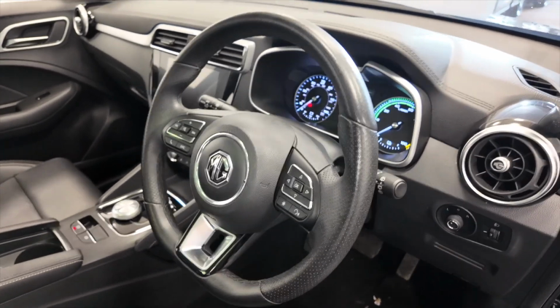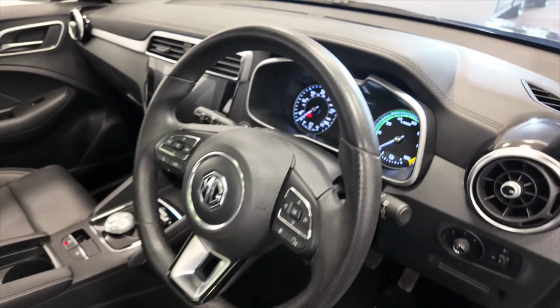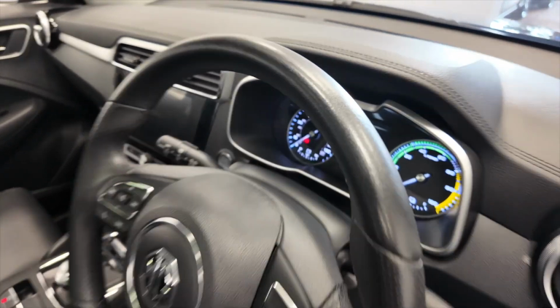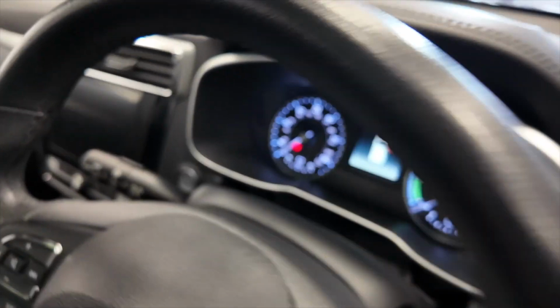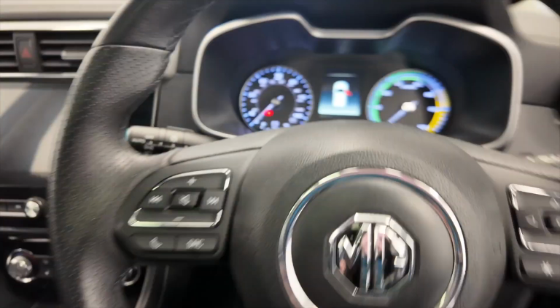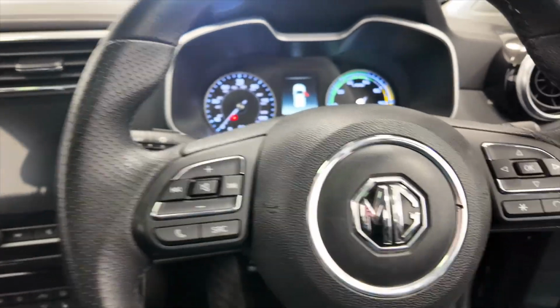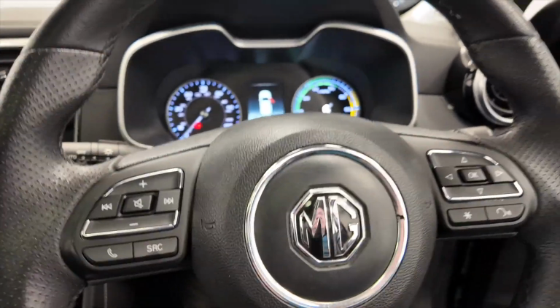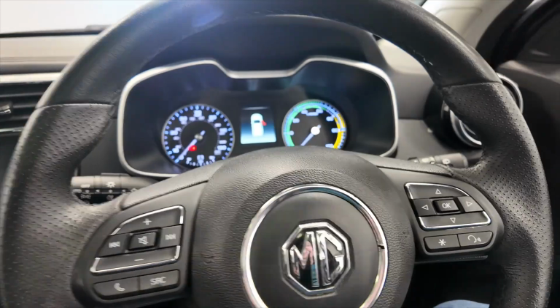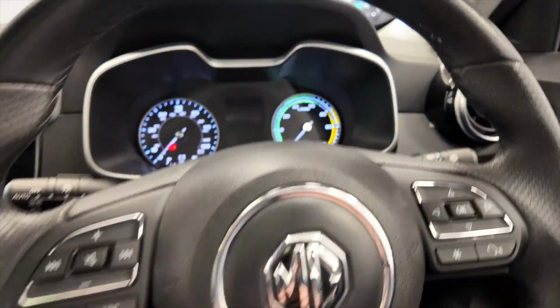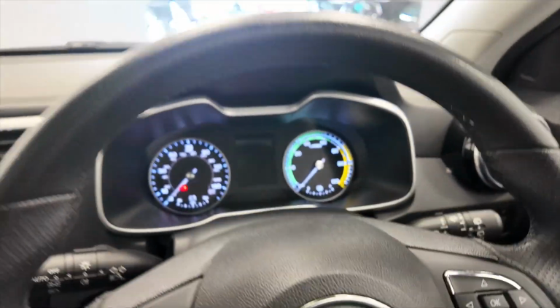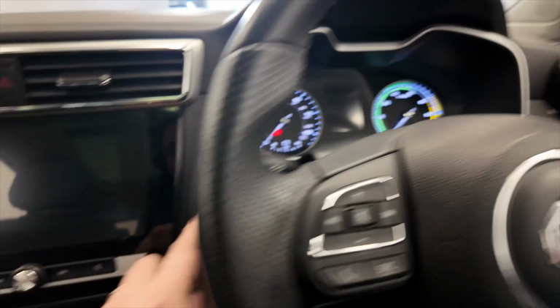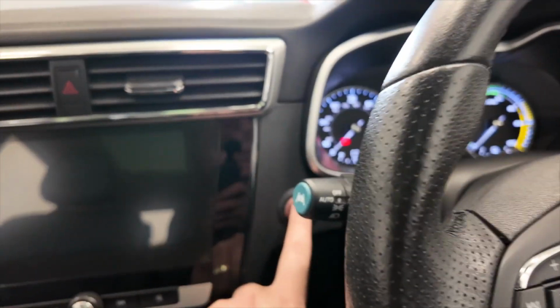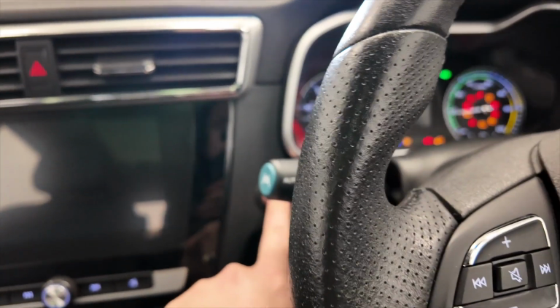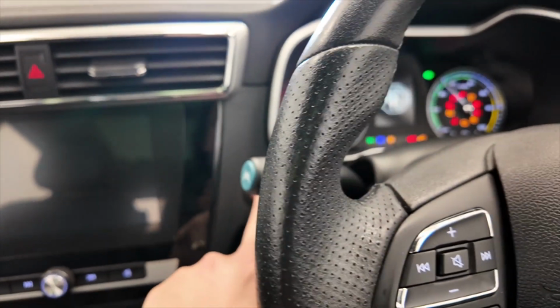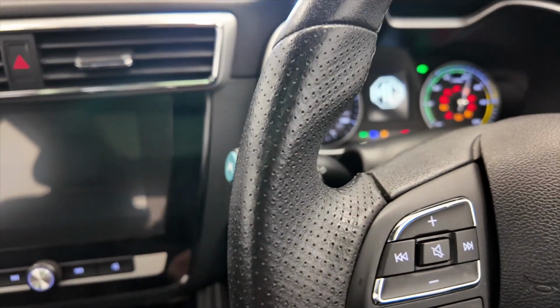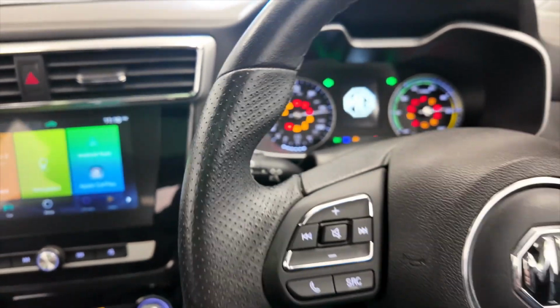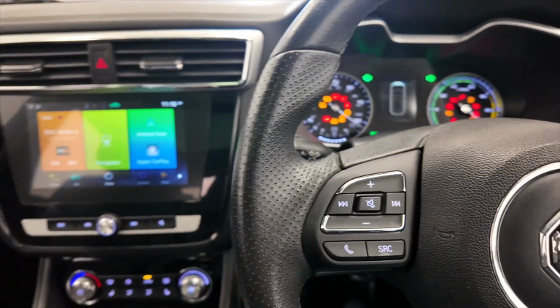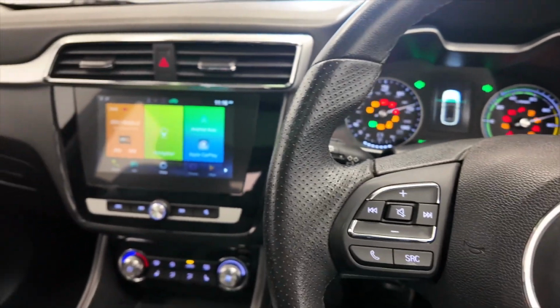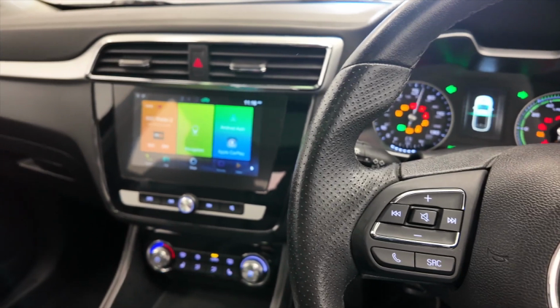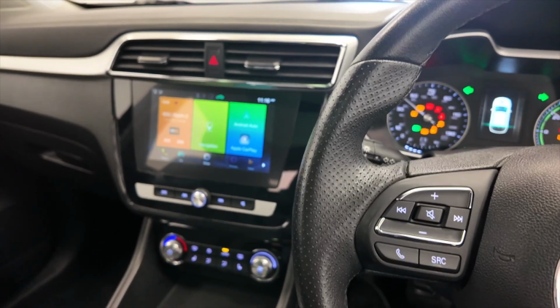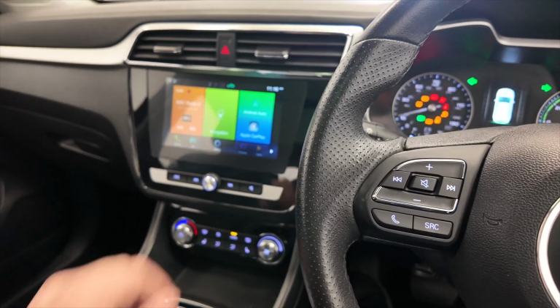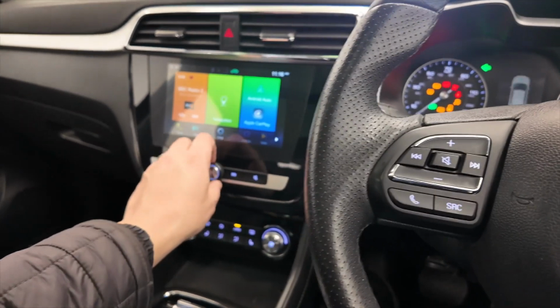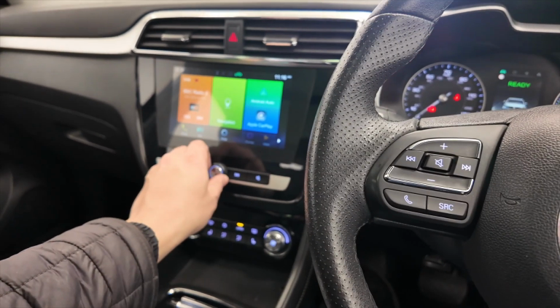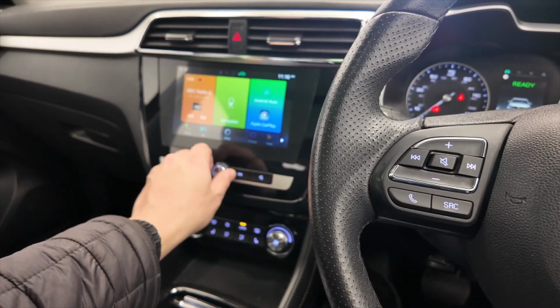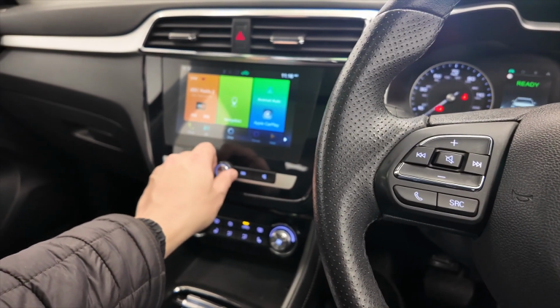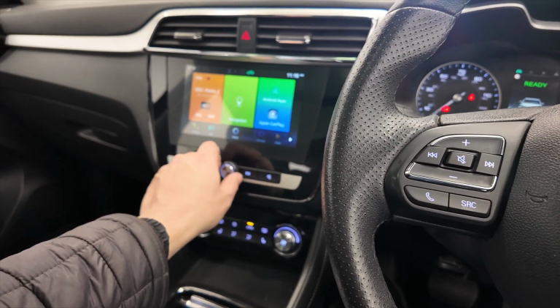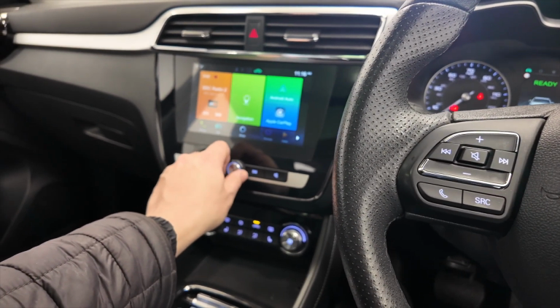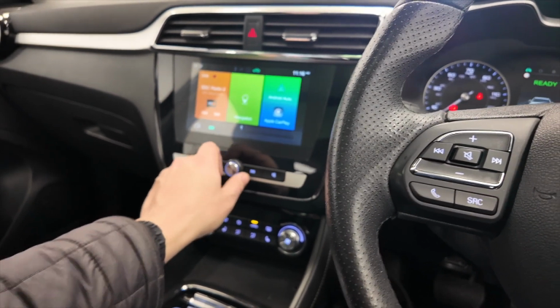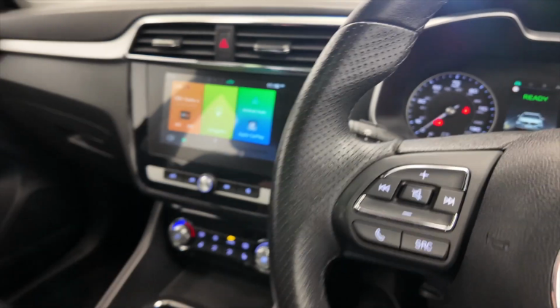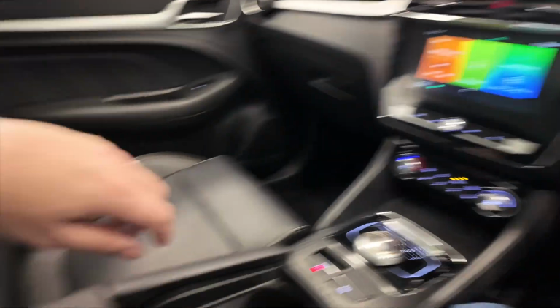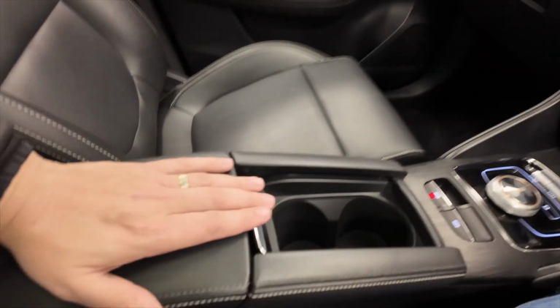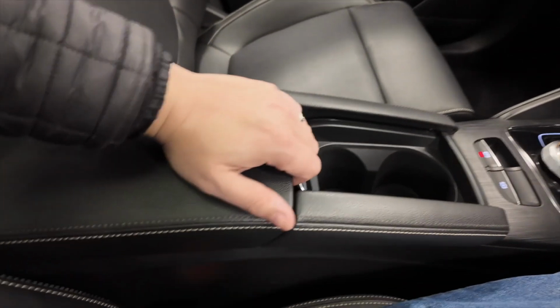If we jump inside we can take a closer look. I'm just going to start her up here and we'll take a look around — just turn that radio down a little. You've got this central armrest here